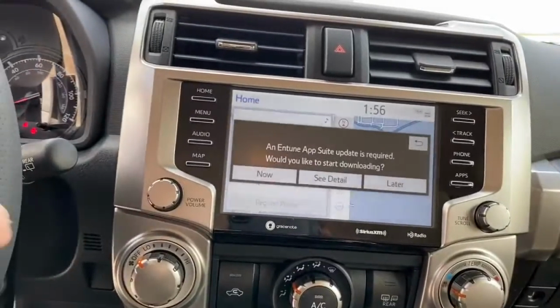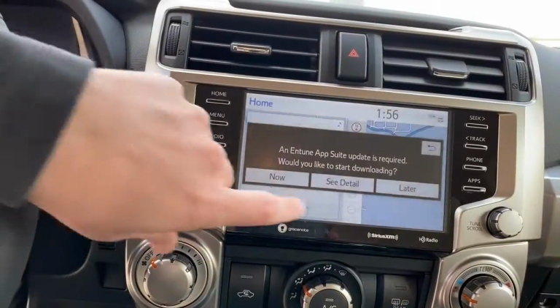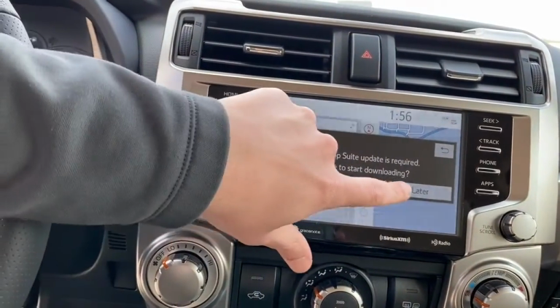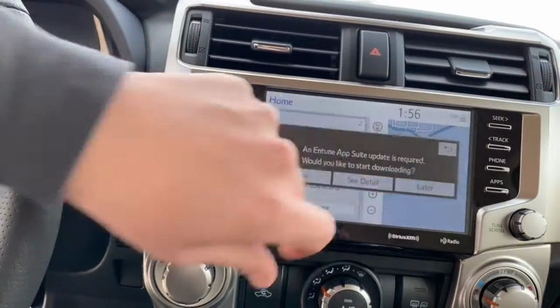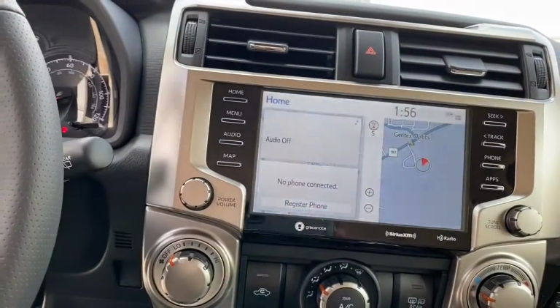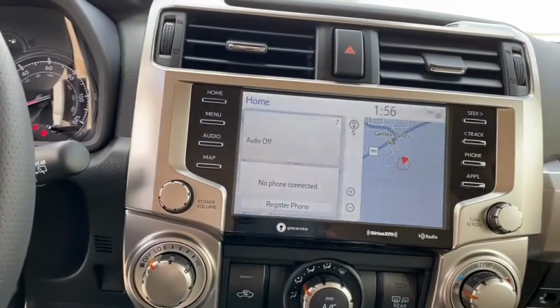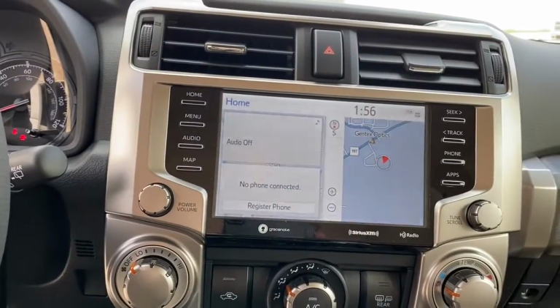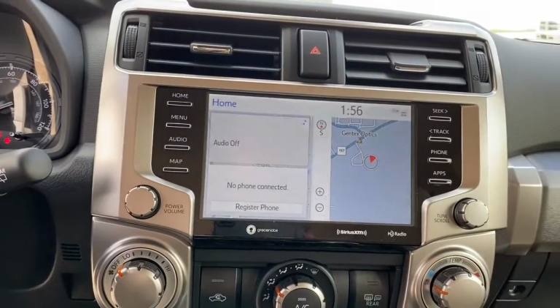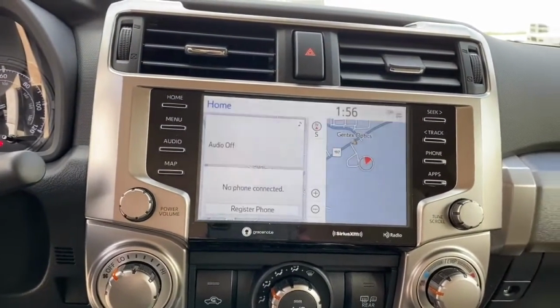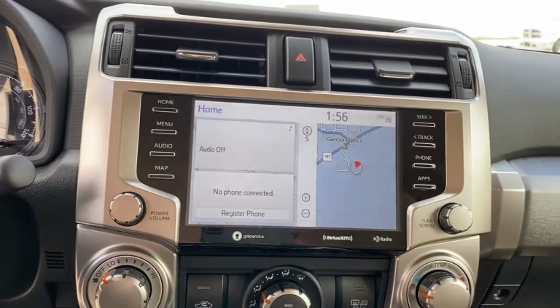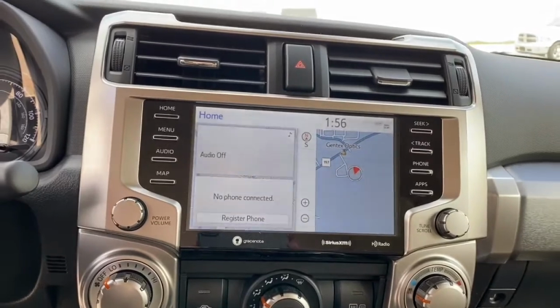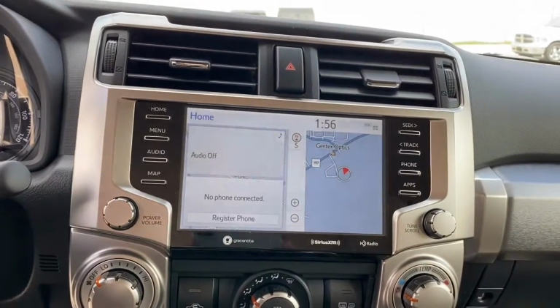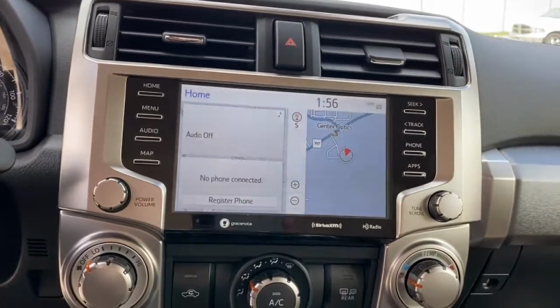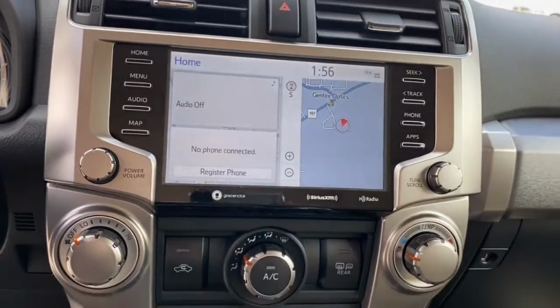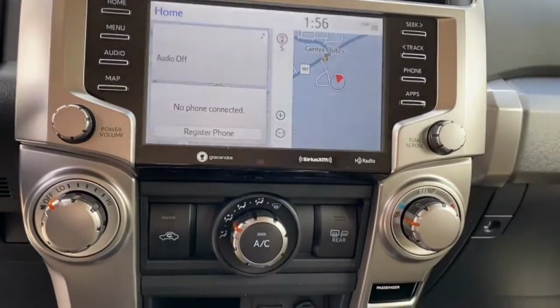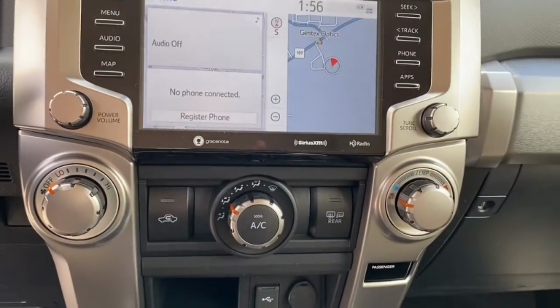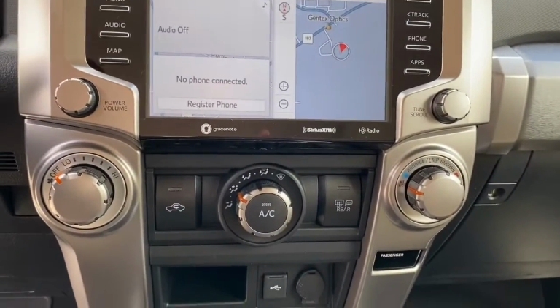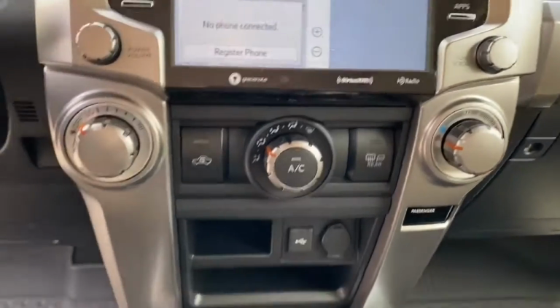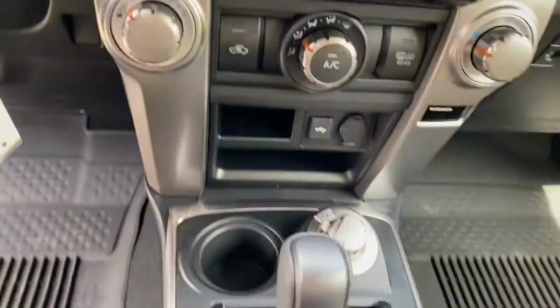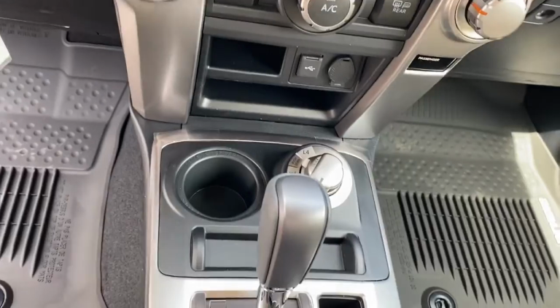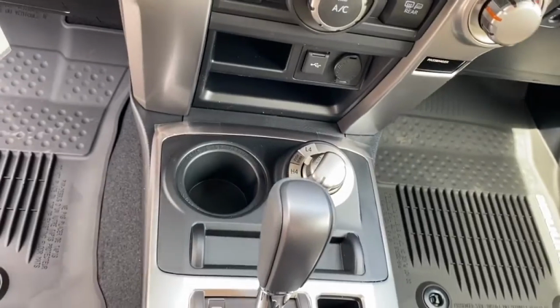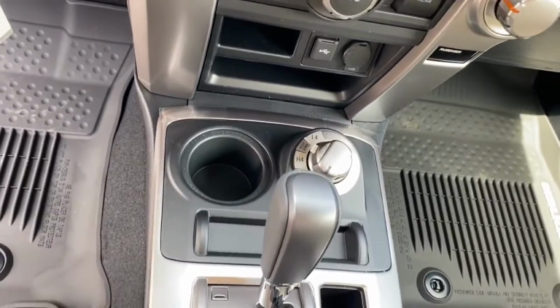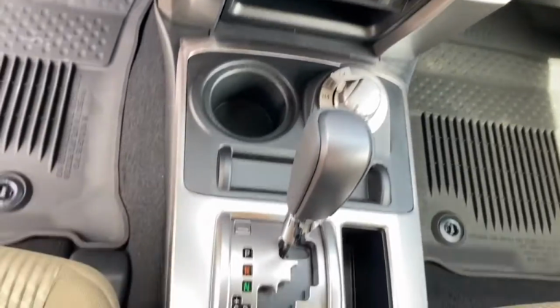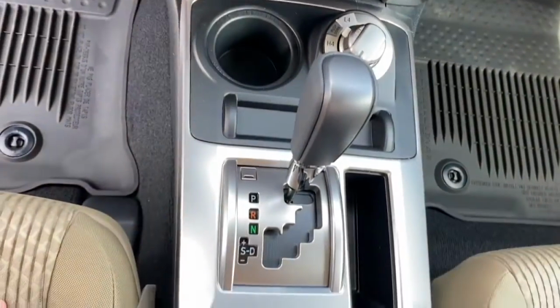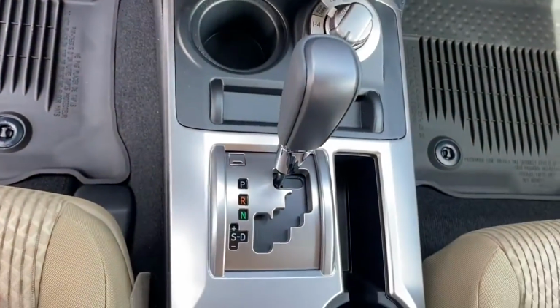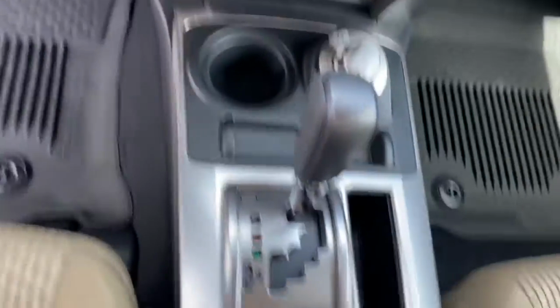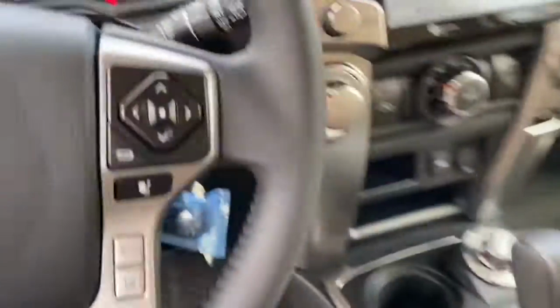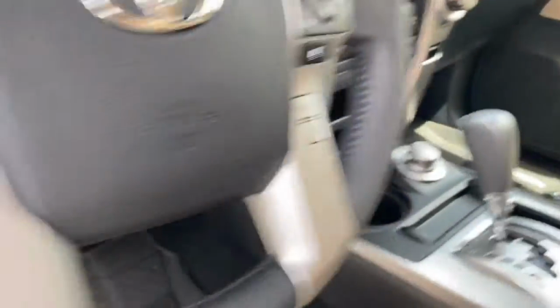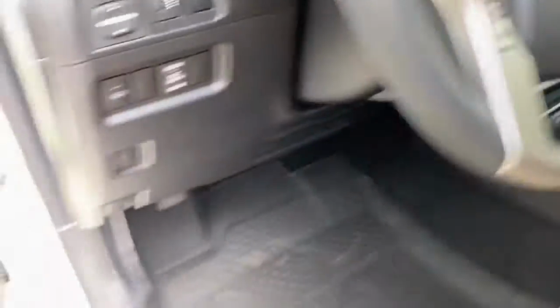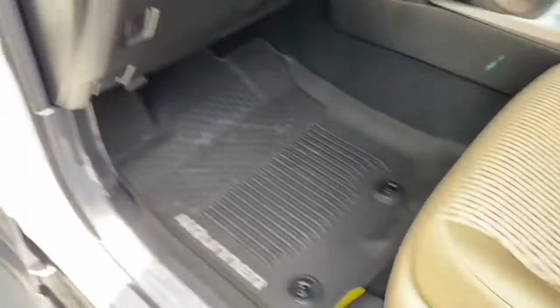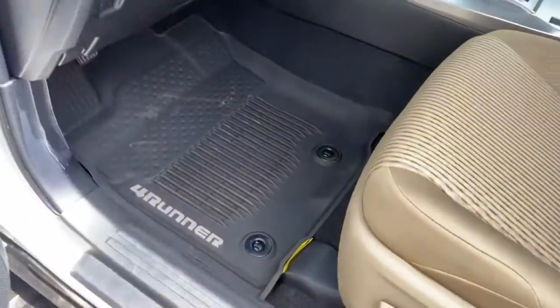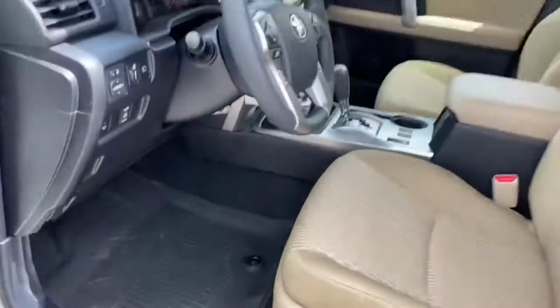You have your media system right here, it's also Sirius XM capable. It has the backup camera and navigation for you. Your climate control right there, four-wheel drive lock, and shifter. You get the all-weather mats in this vehicle as well.